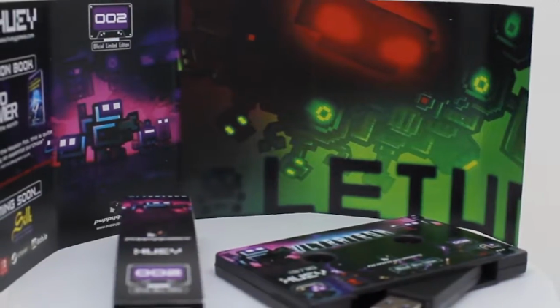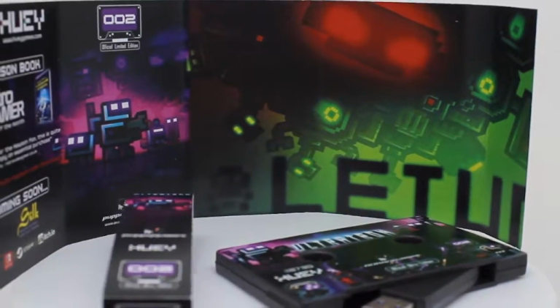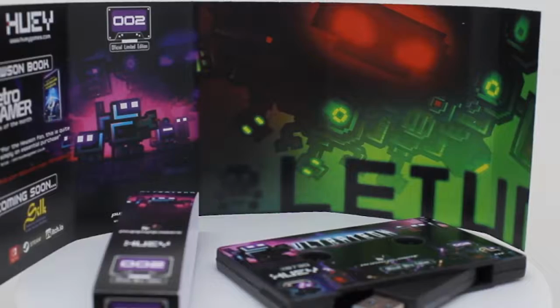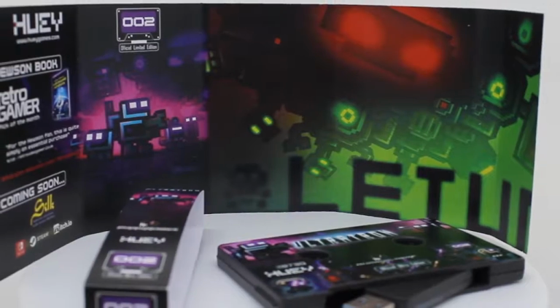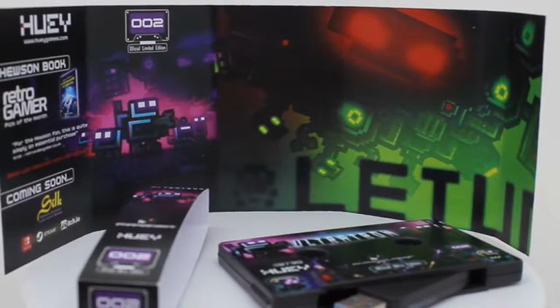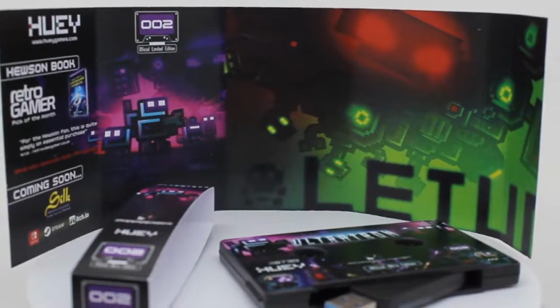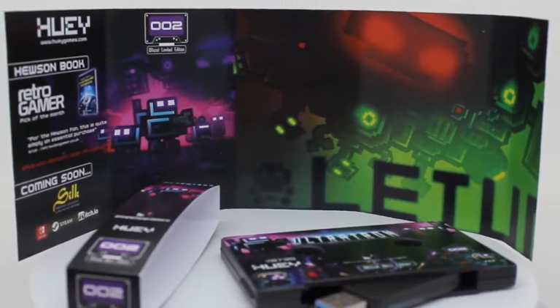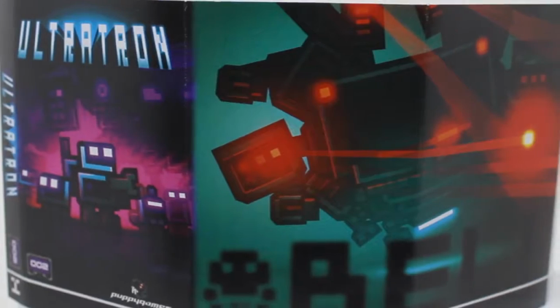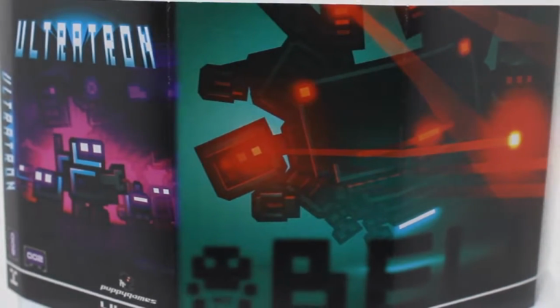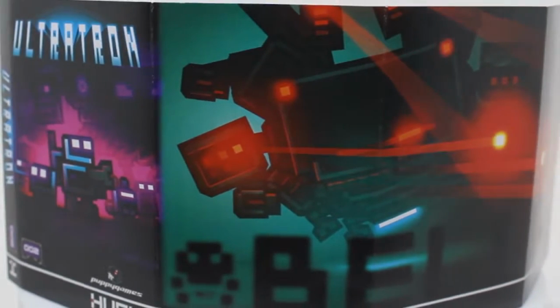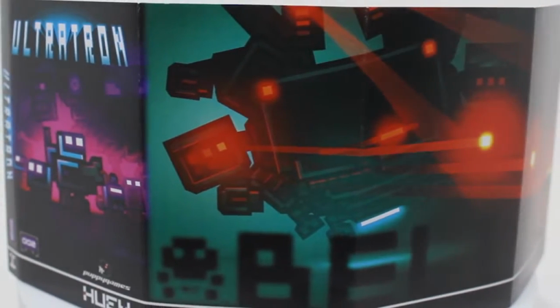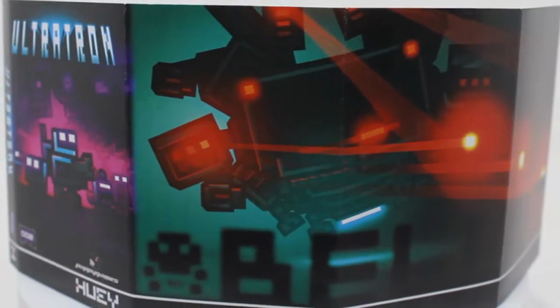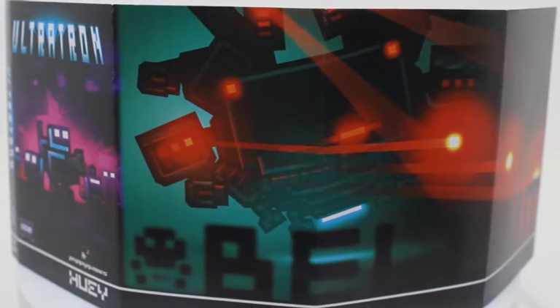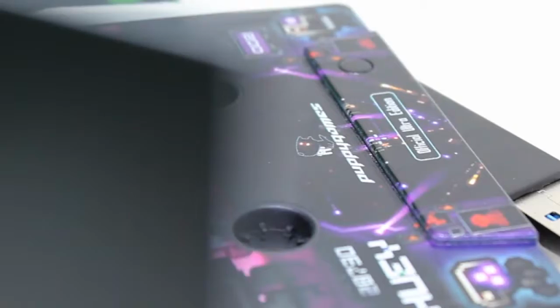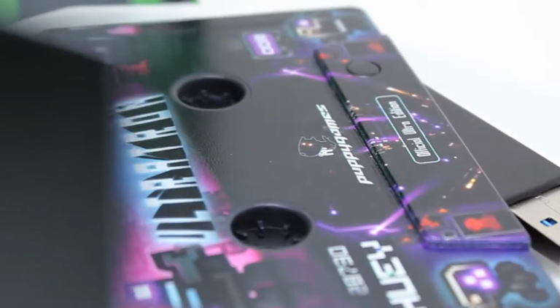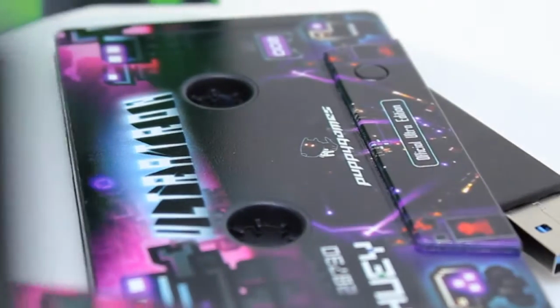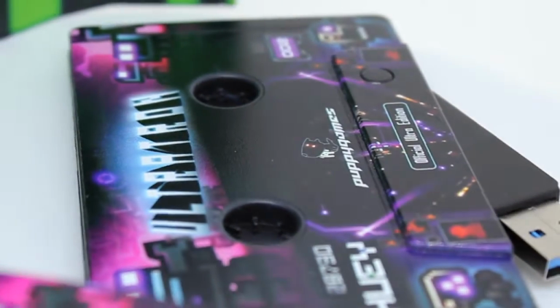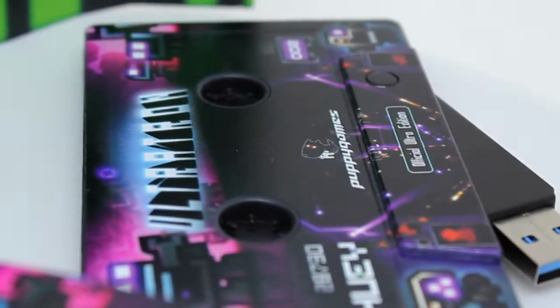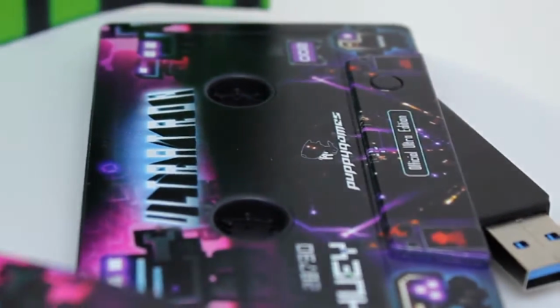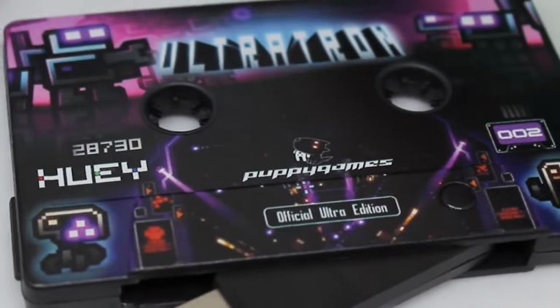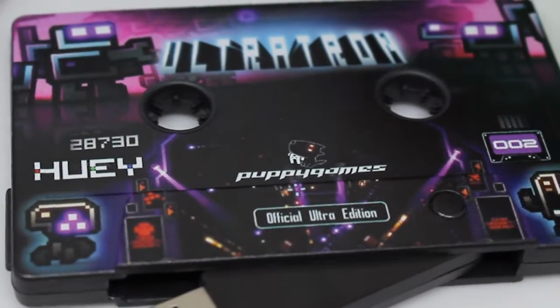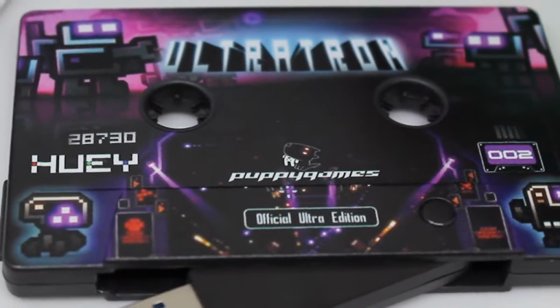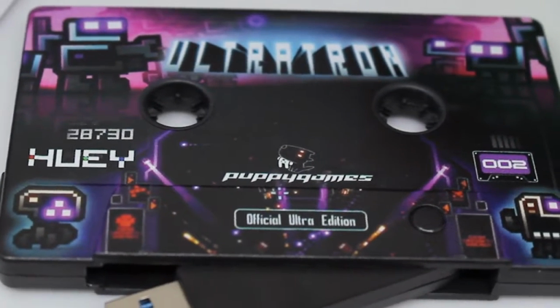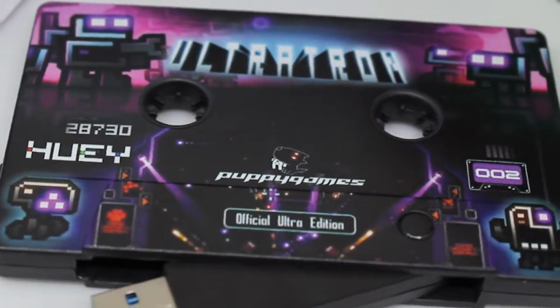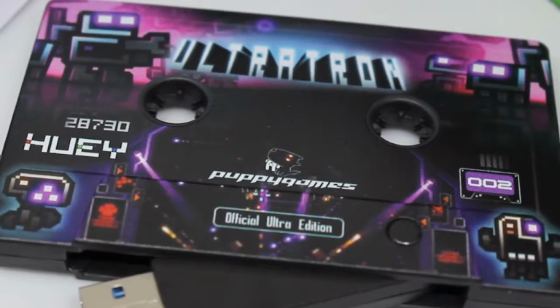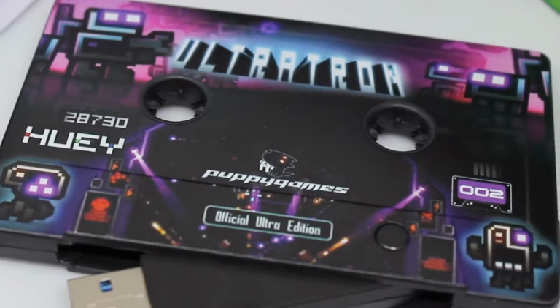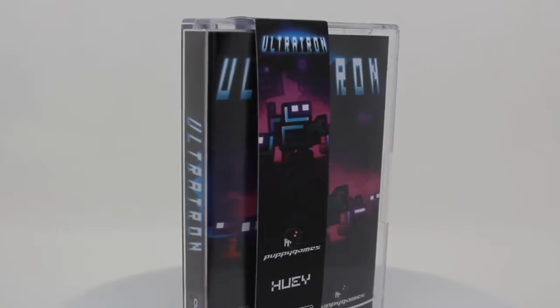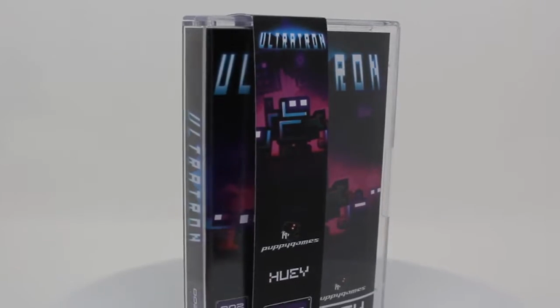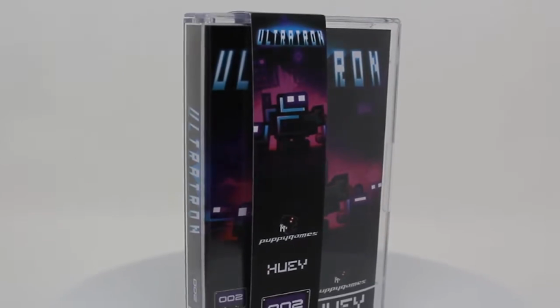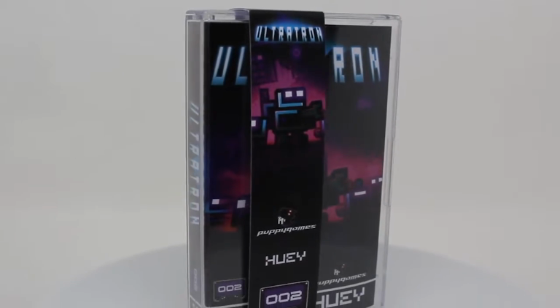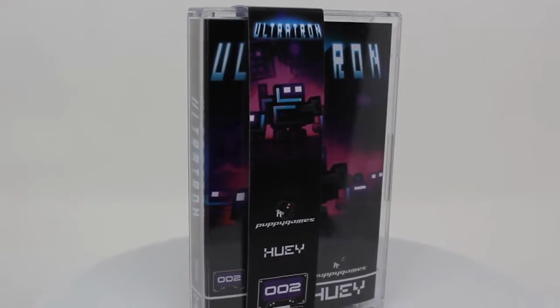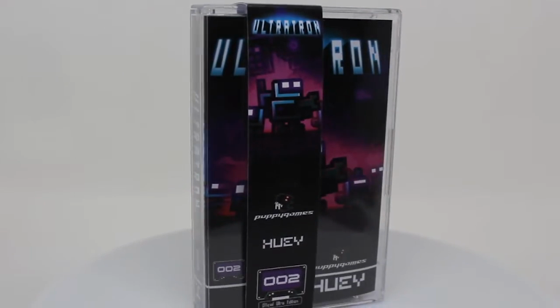Upgrade to the Ultra Edition and you get an extended fold-out inlay featuring spectacular artwork, plus state-of-the-art UV LED printing directly onto the cassette shell, extra bonus features, and an exclusive OB strip presentation sleeve.